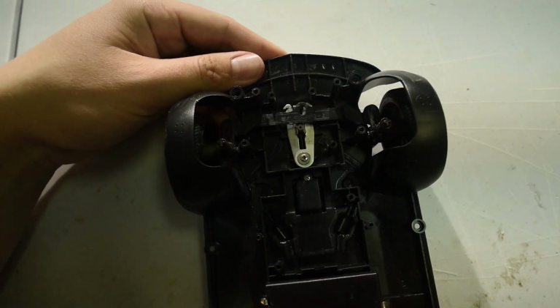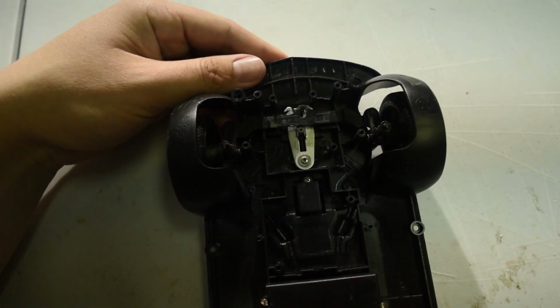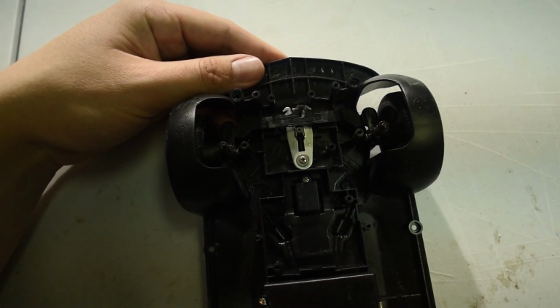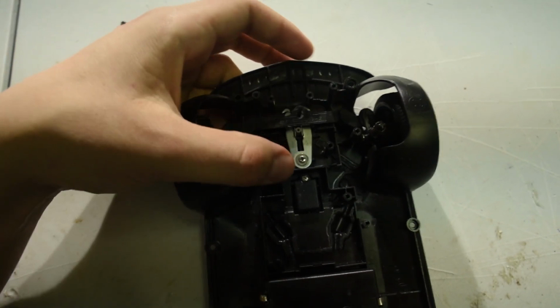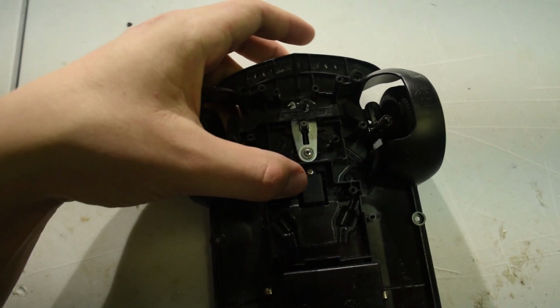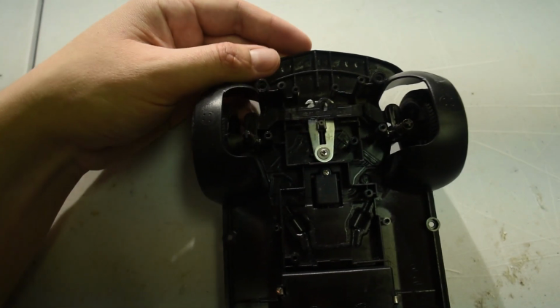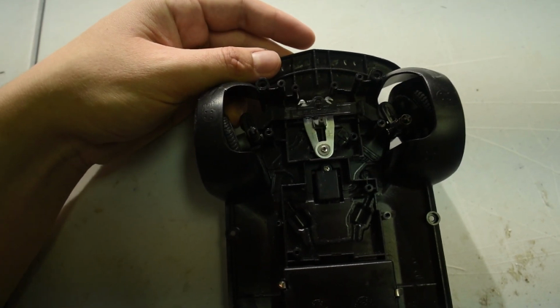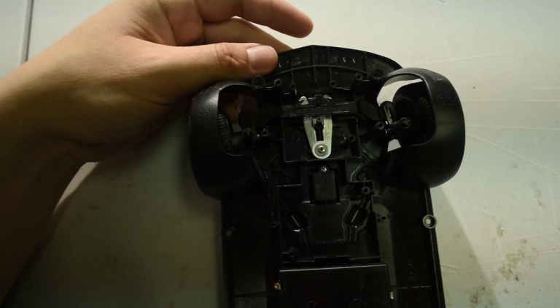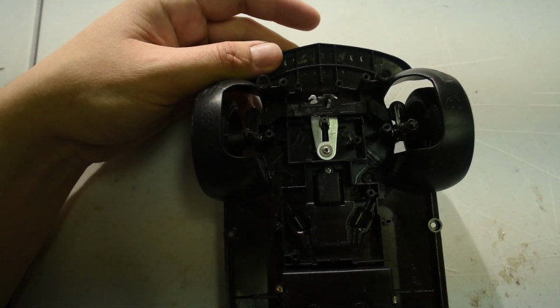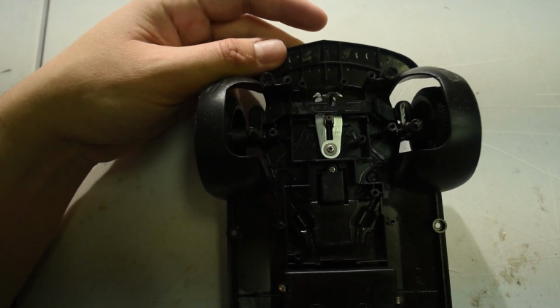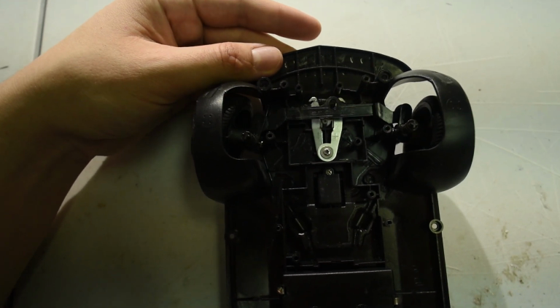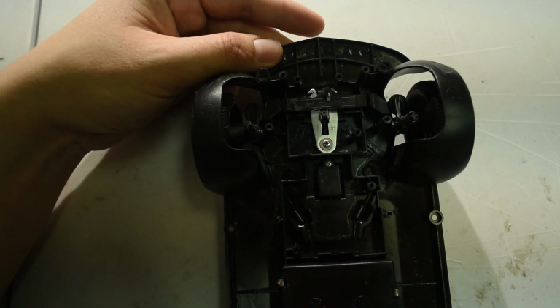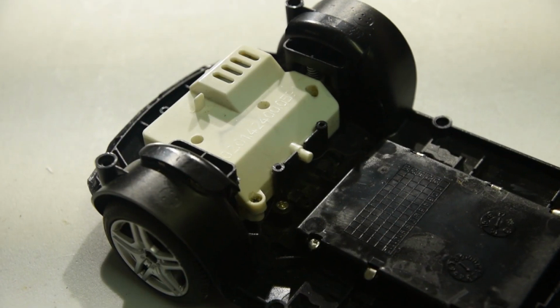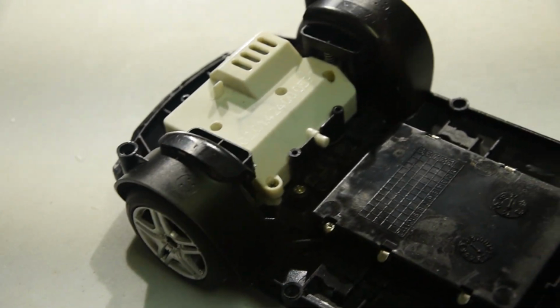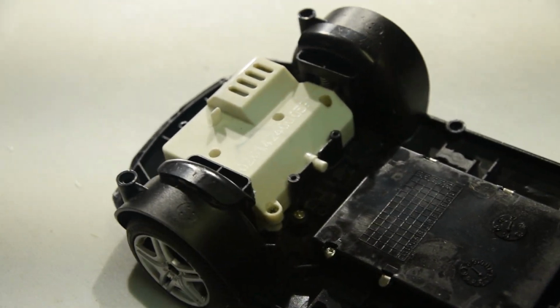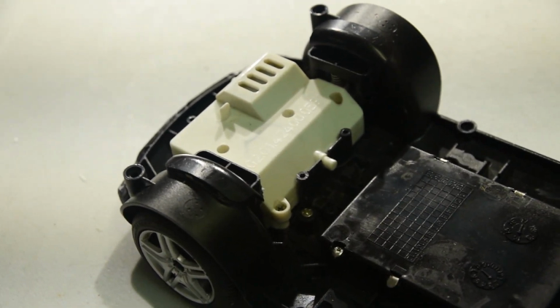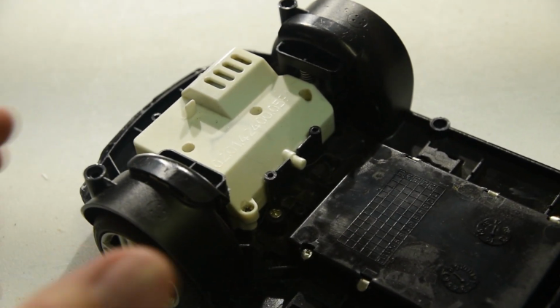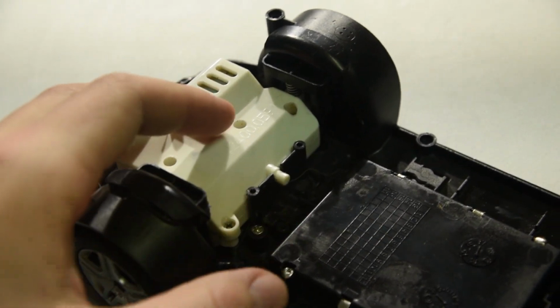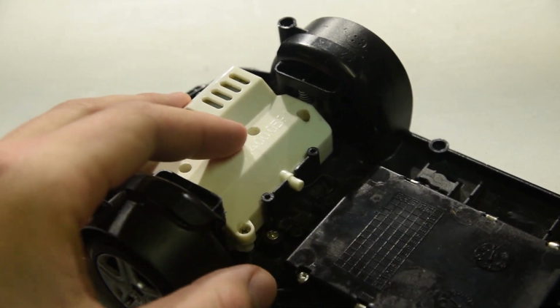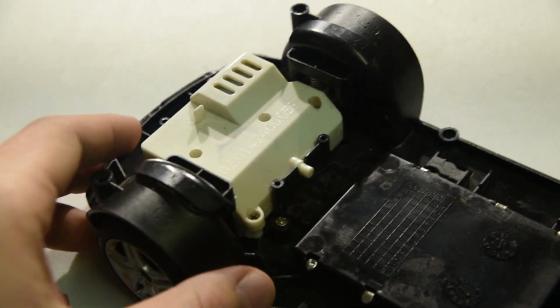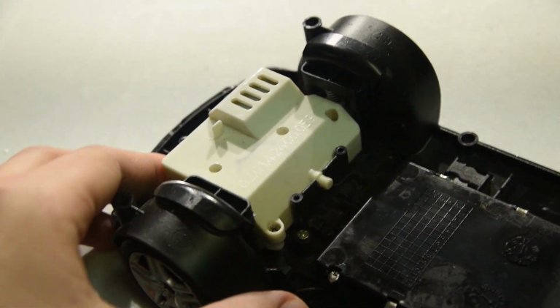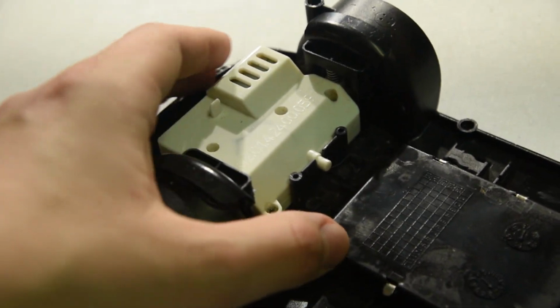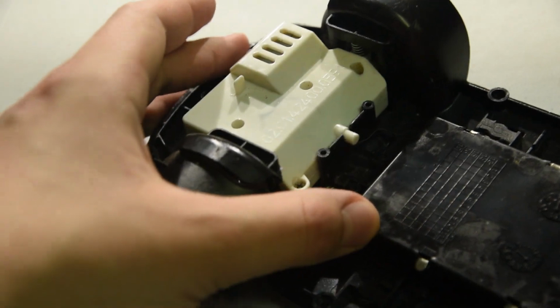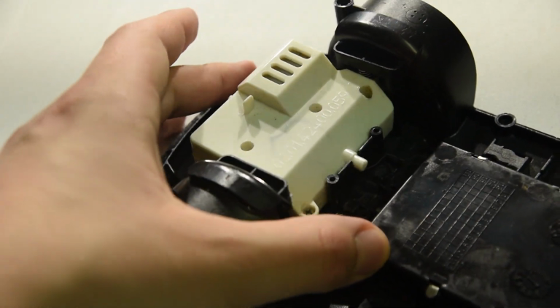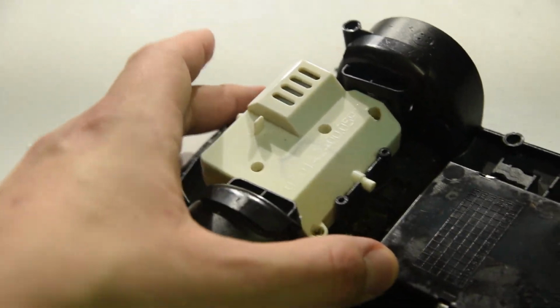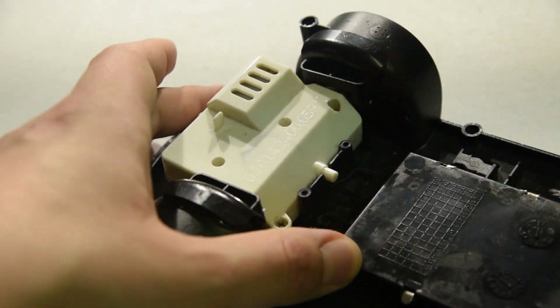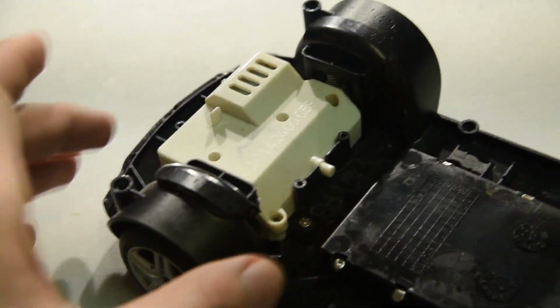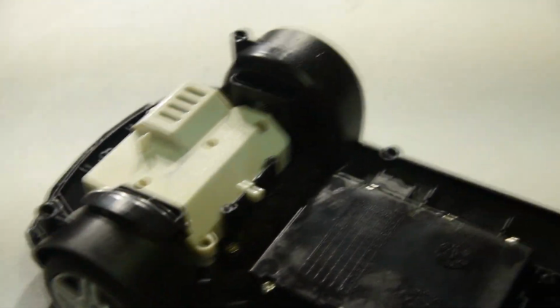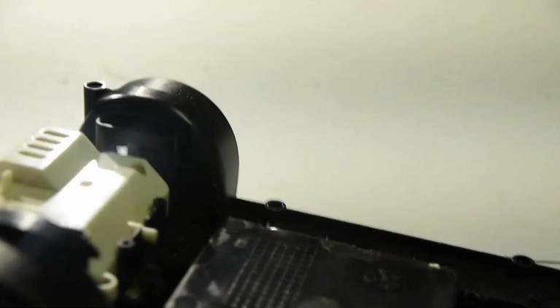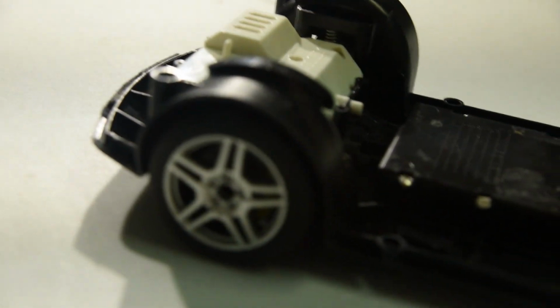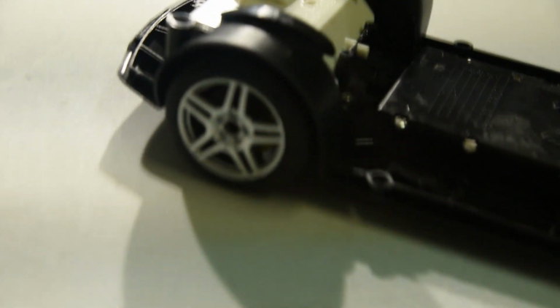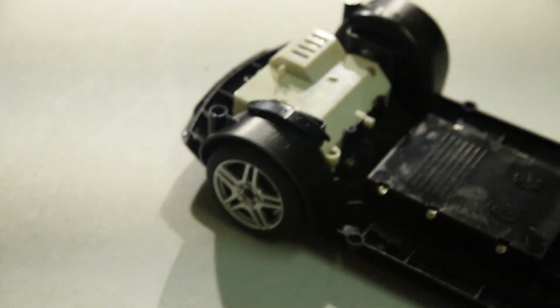What I'm going to do is attach a servo over here so it can turn the wheels. Now in the back there's actually a gearbox right over here, and there's also suspension. It's not much, but it's better than nothing.